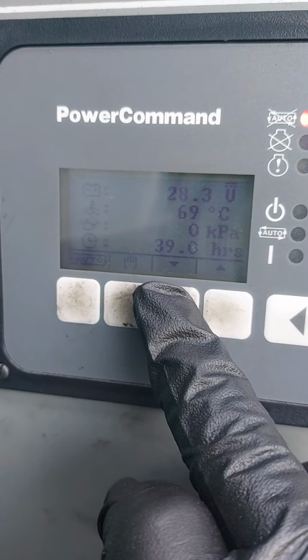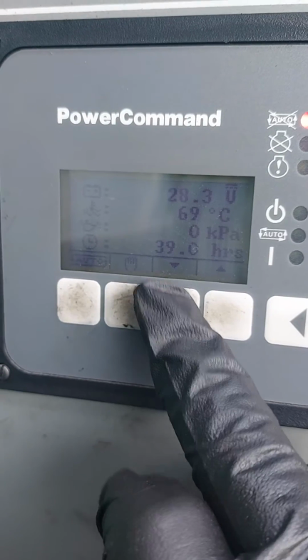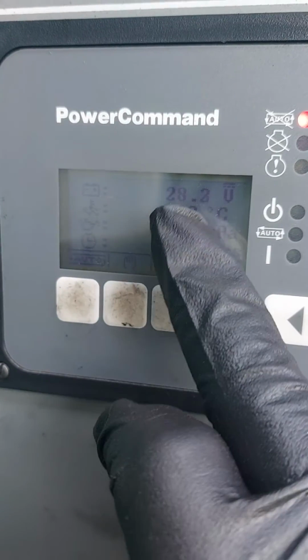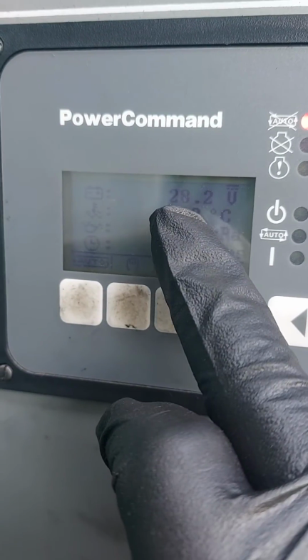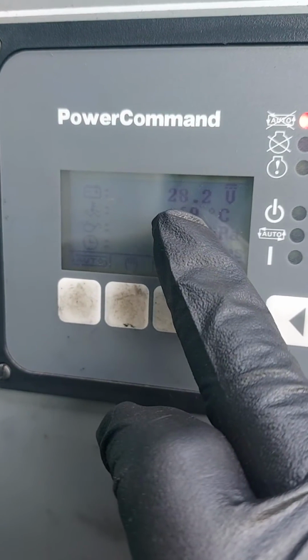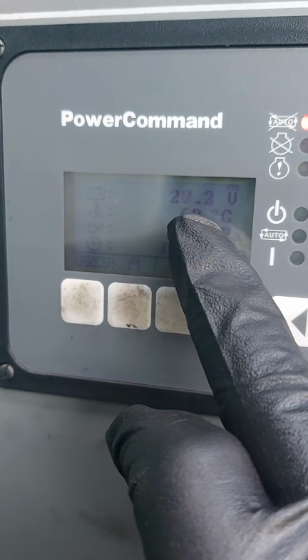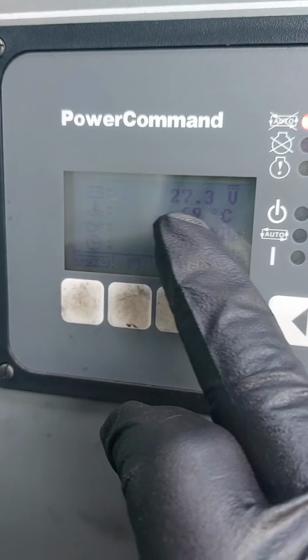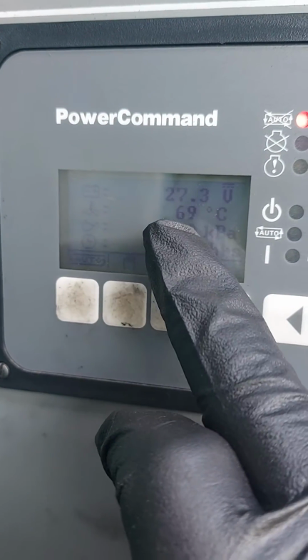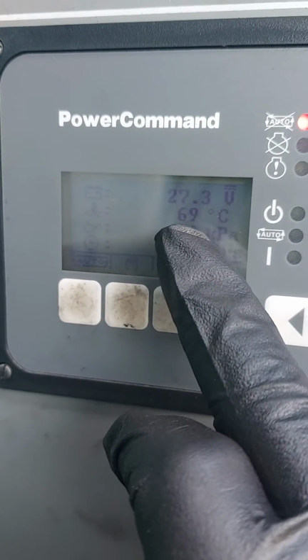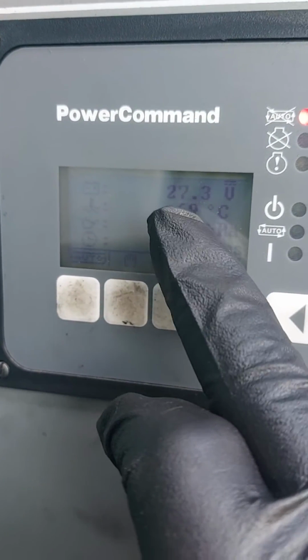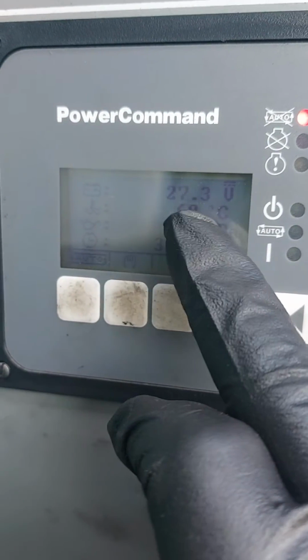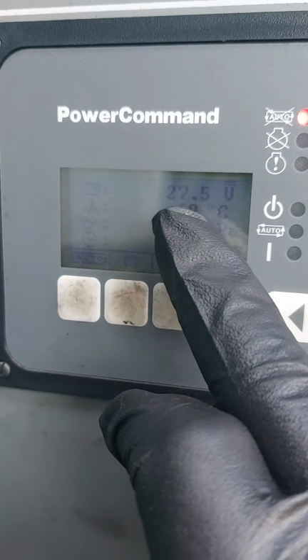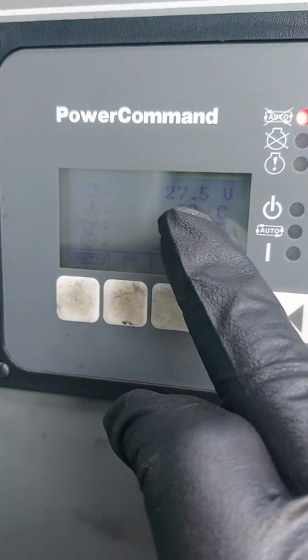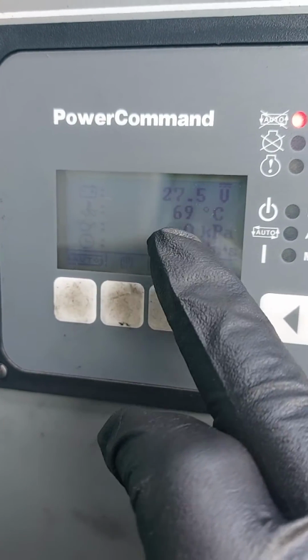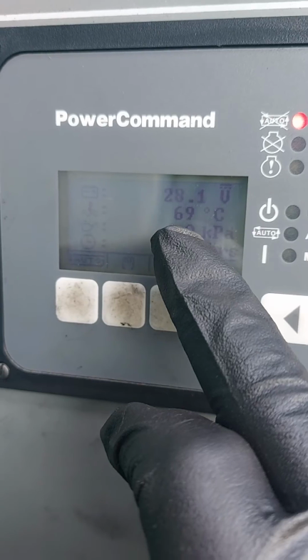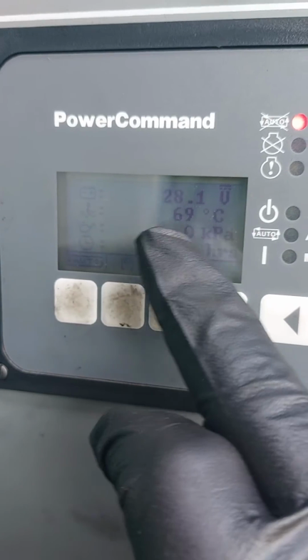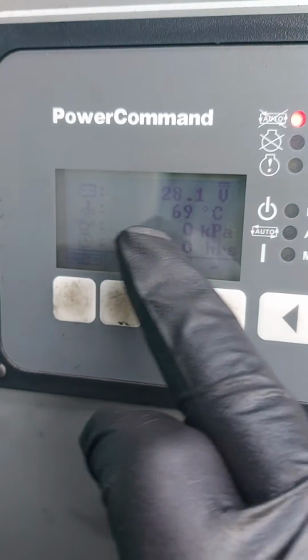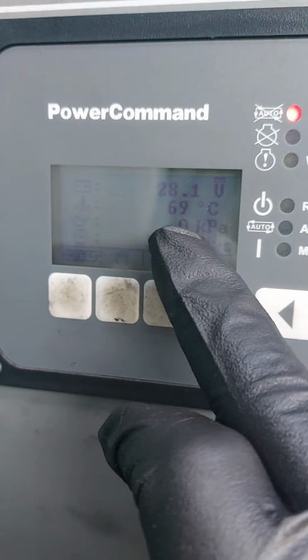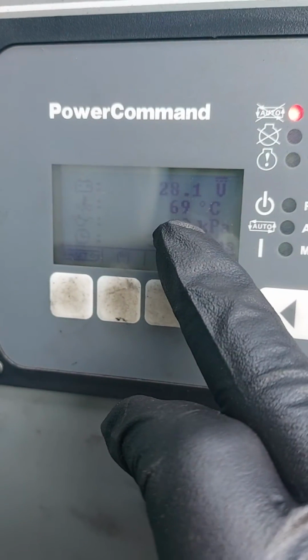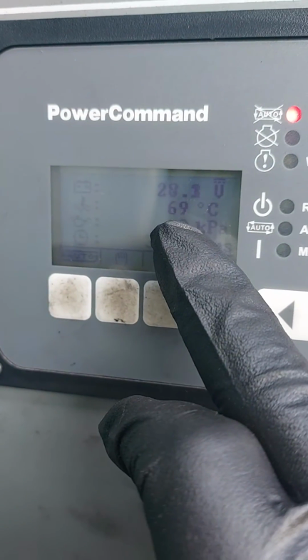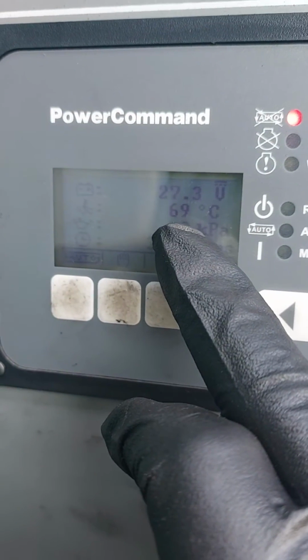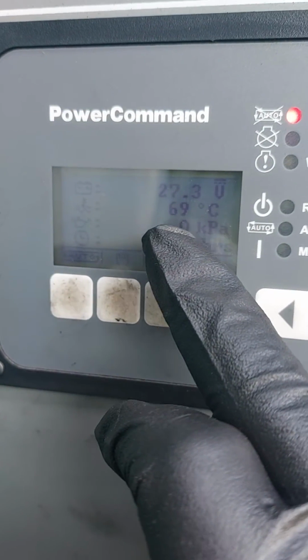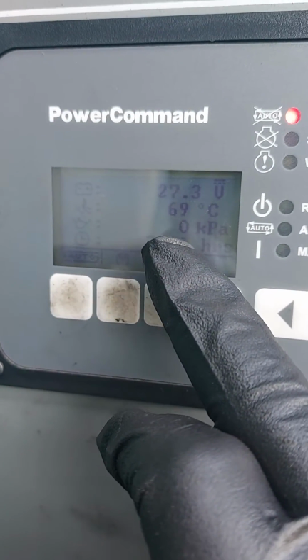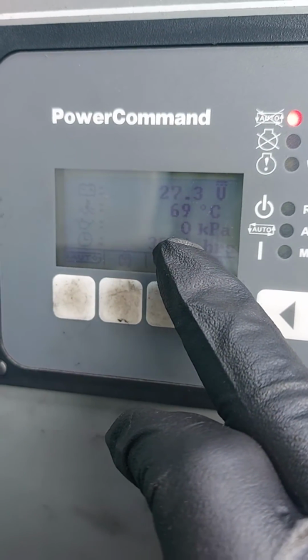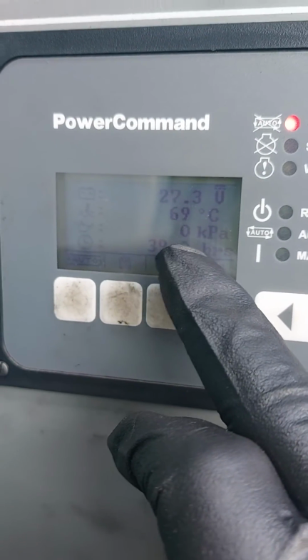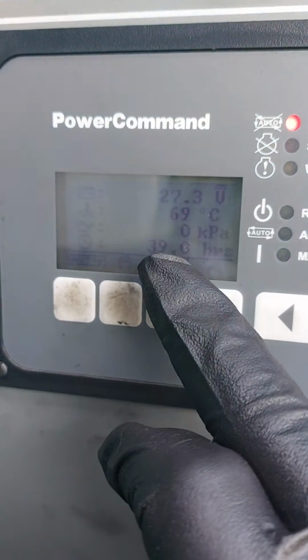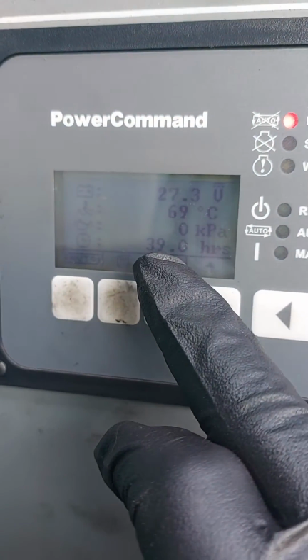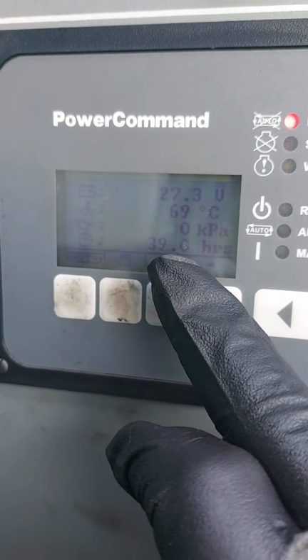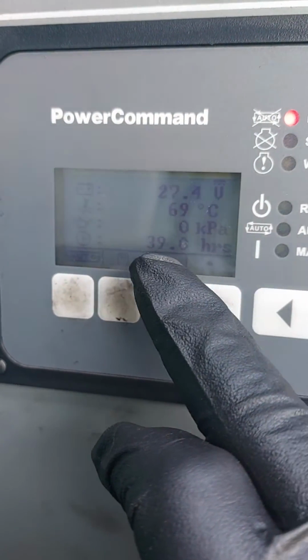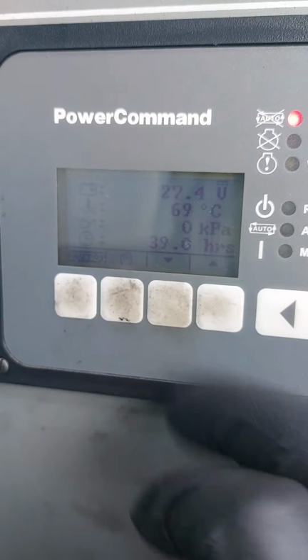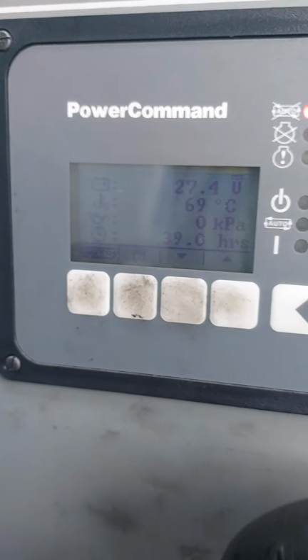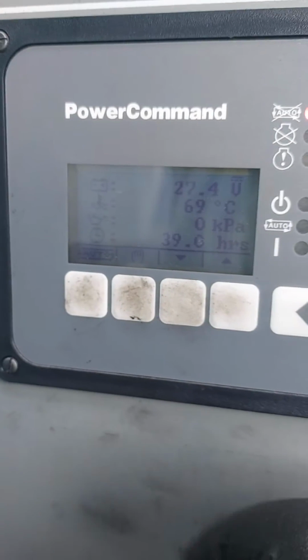This screen here shows battery voltage — there's a mains charger on there and it's a good voltage. Coolant temperature — I've just had this one running. Oil pressure, and then obviously your hours run.